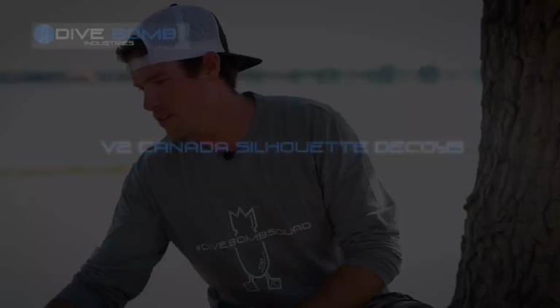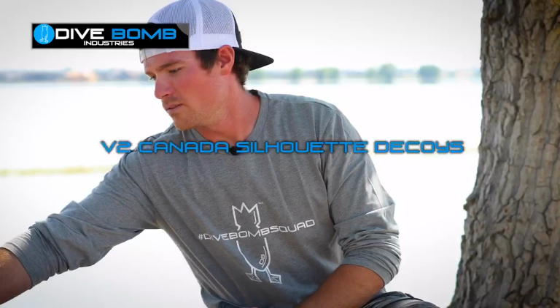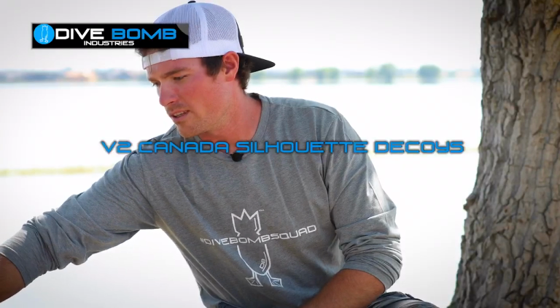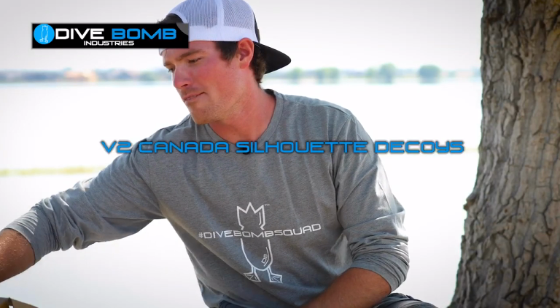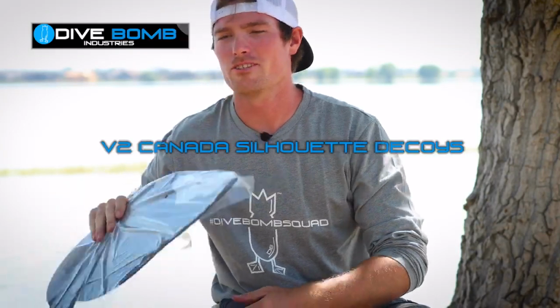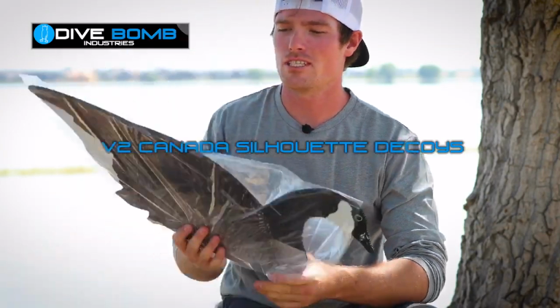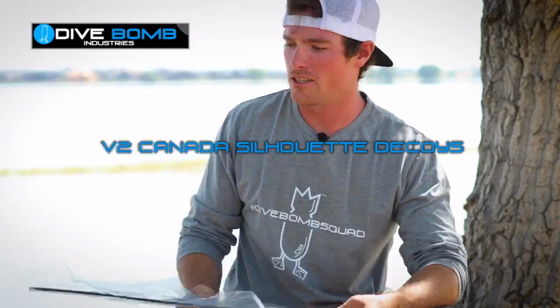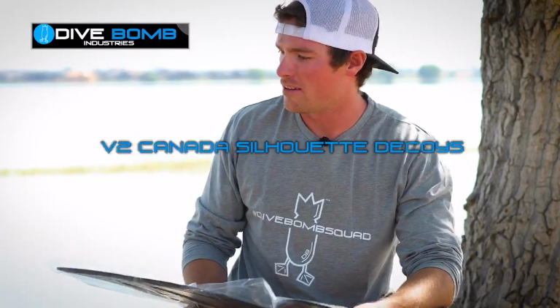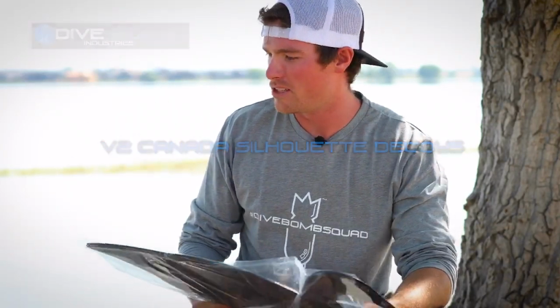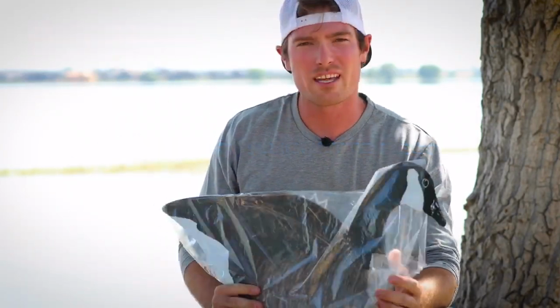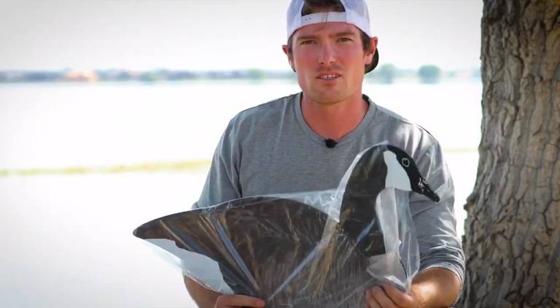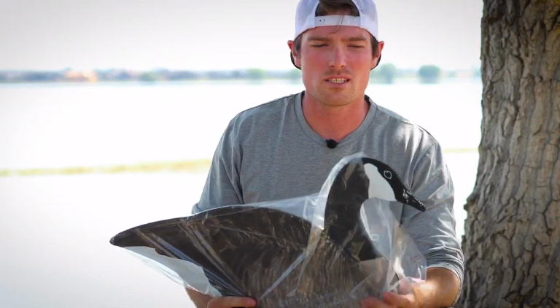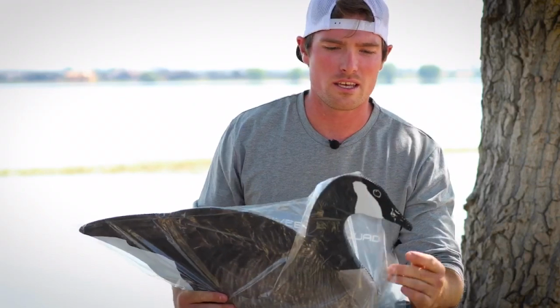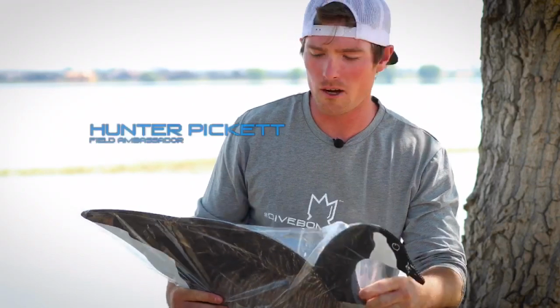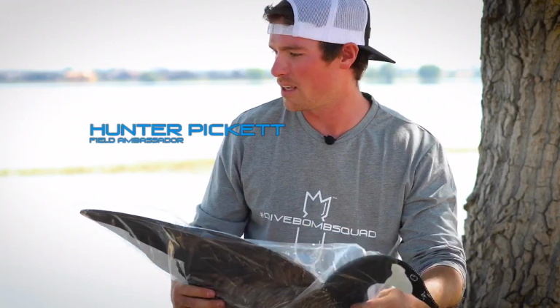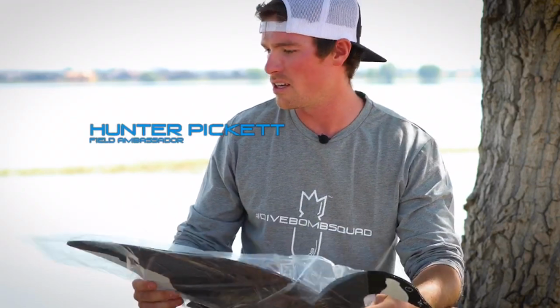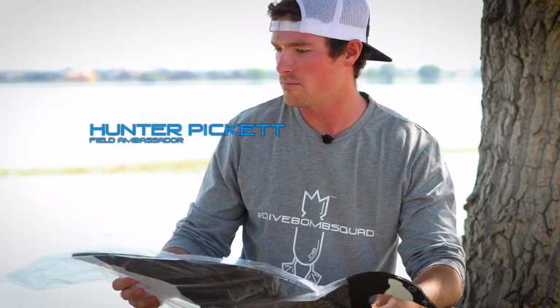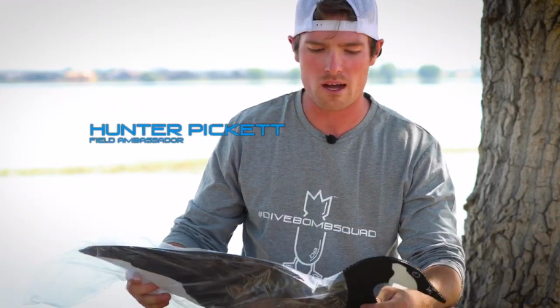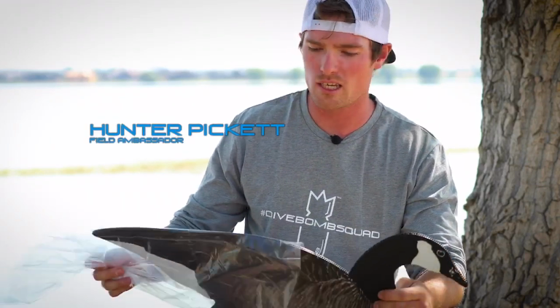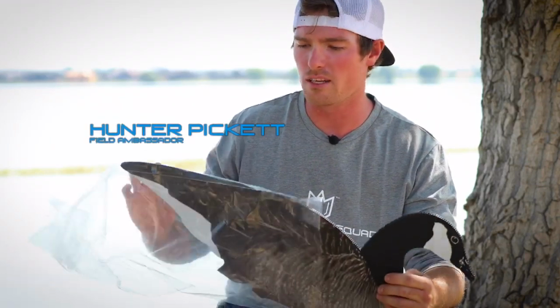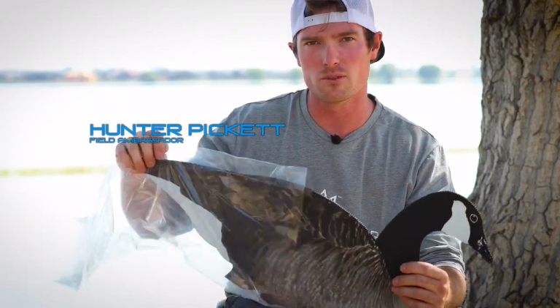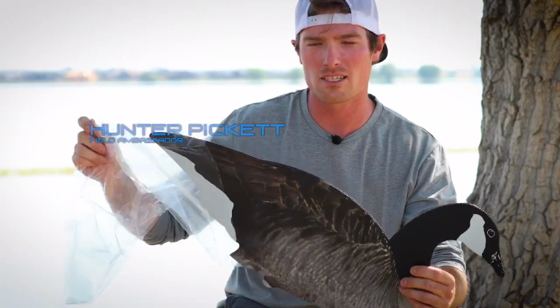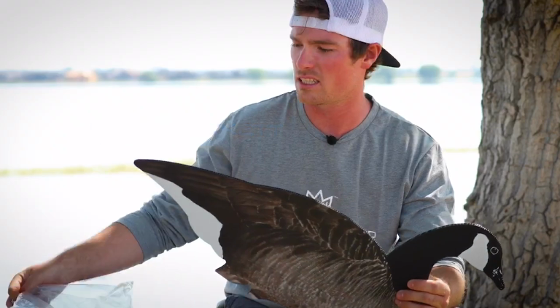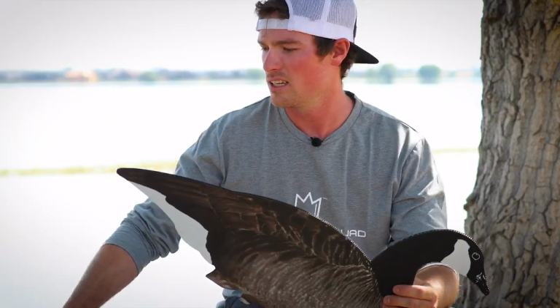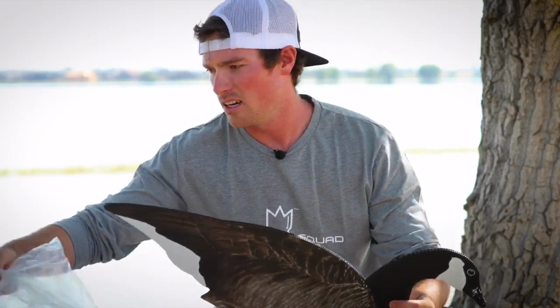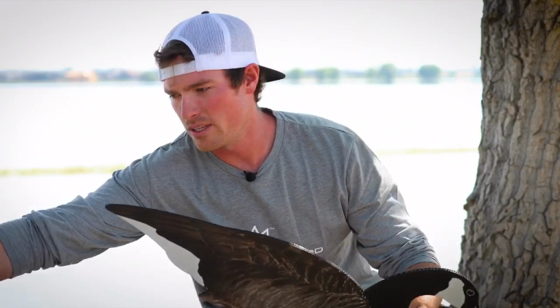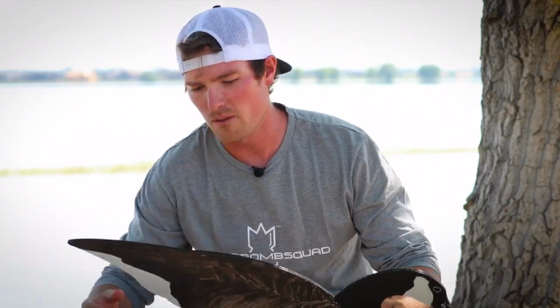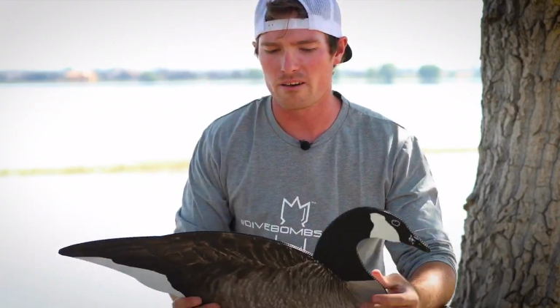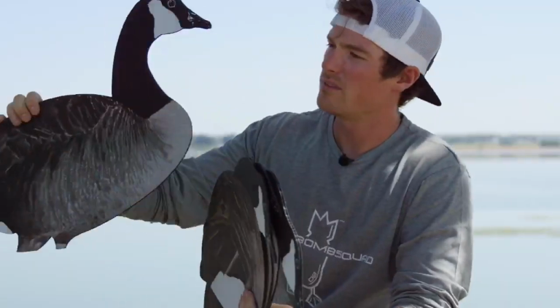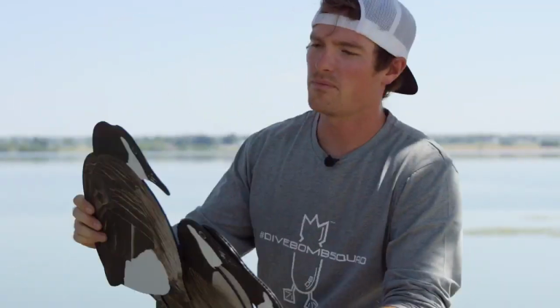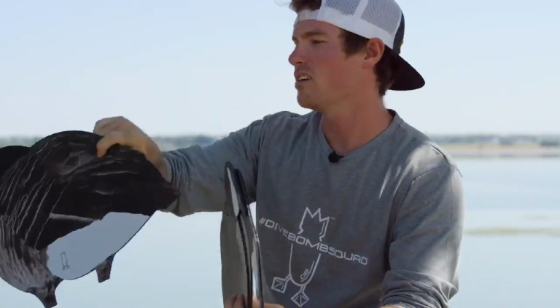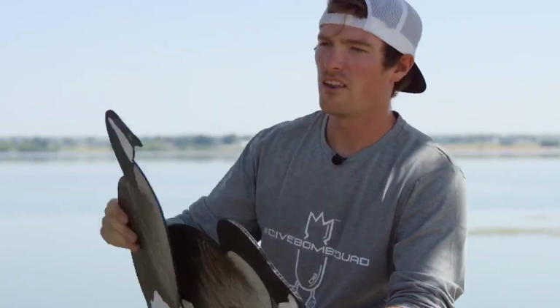We're here with Divebomb Industries and these are their V2 Canada silhouettes. They come in a dozen per box, individually packaged like this to protect them on the way there, and they come in four different positions.